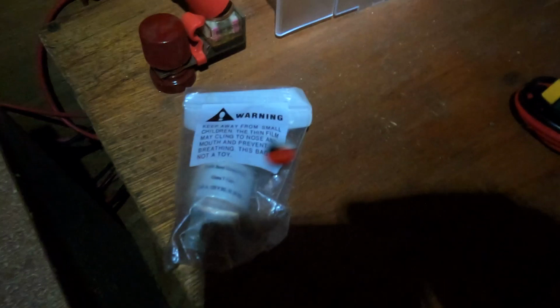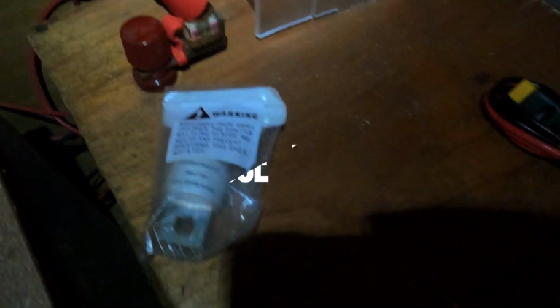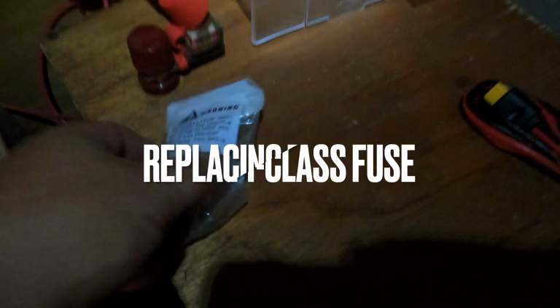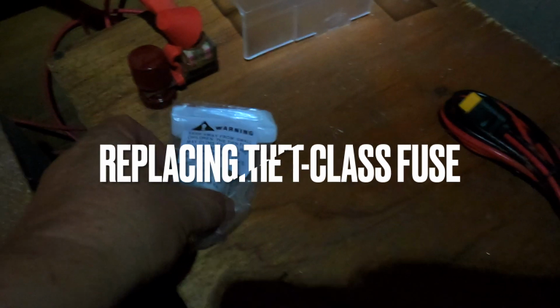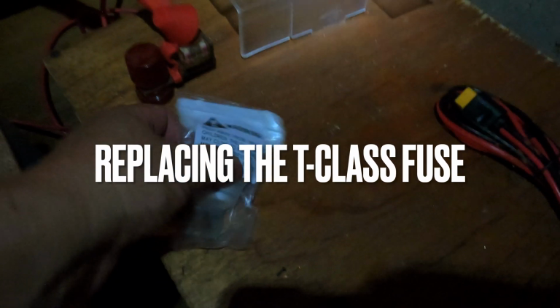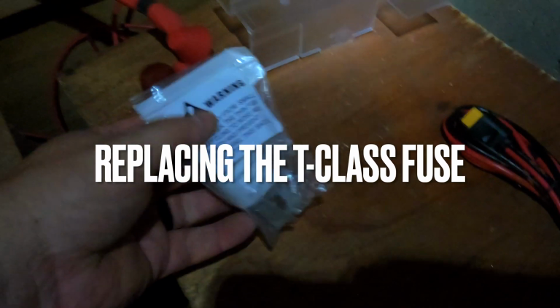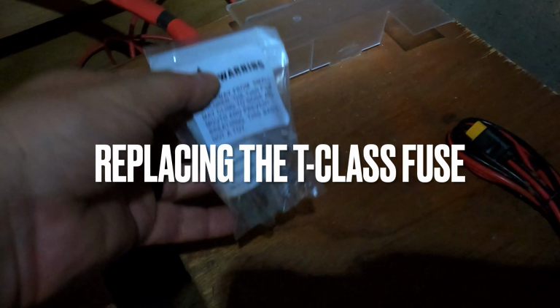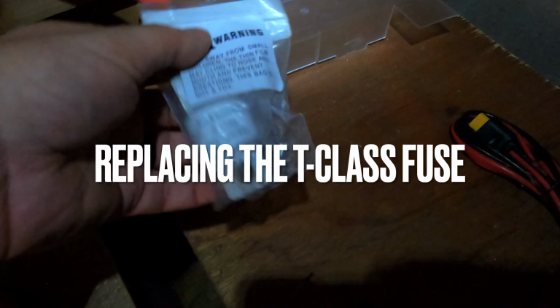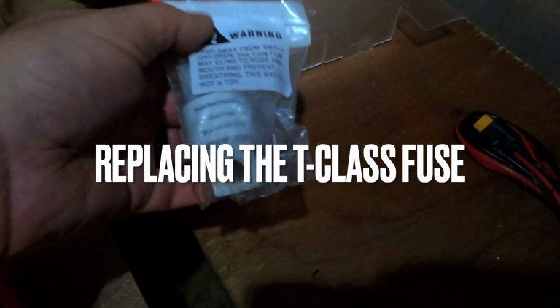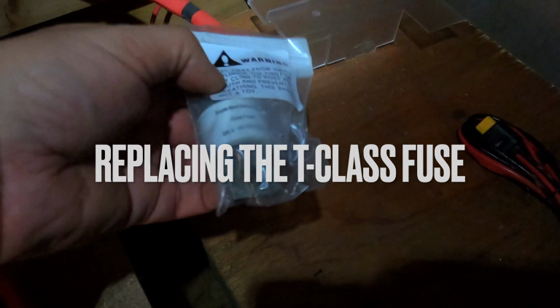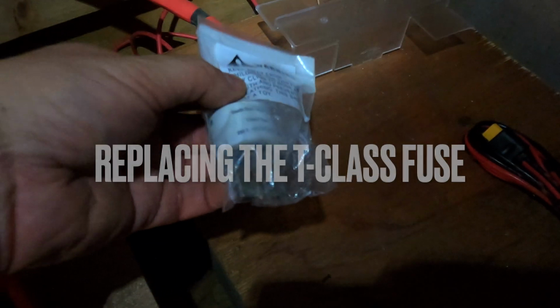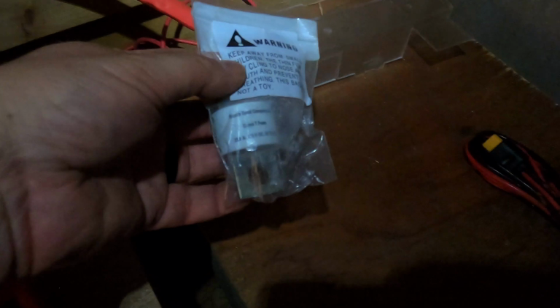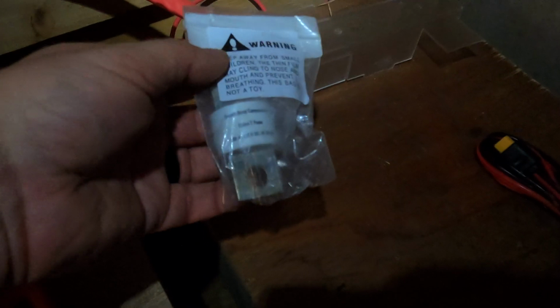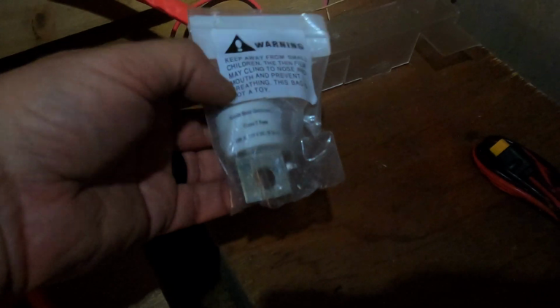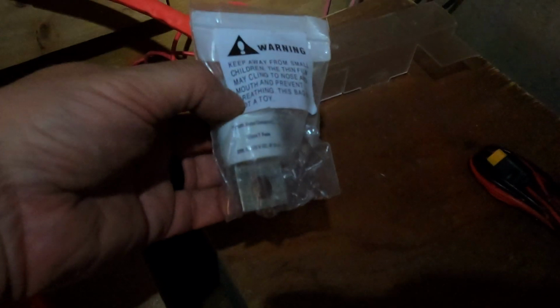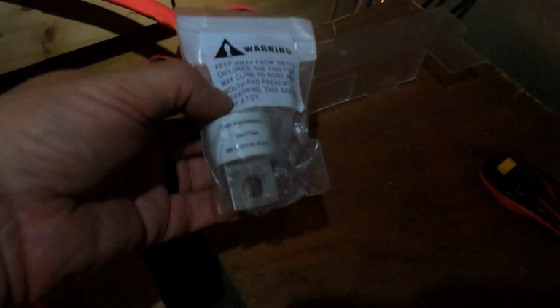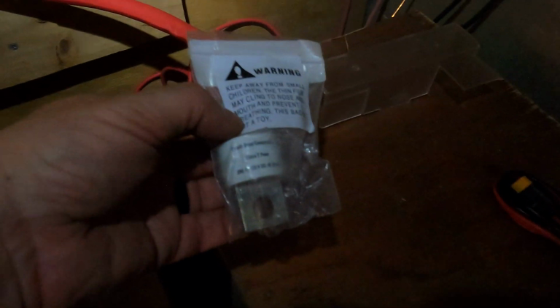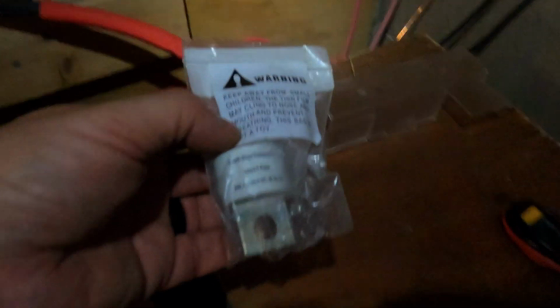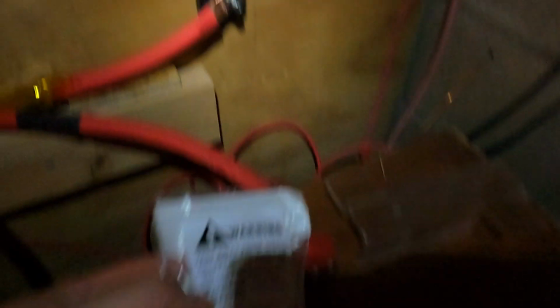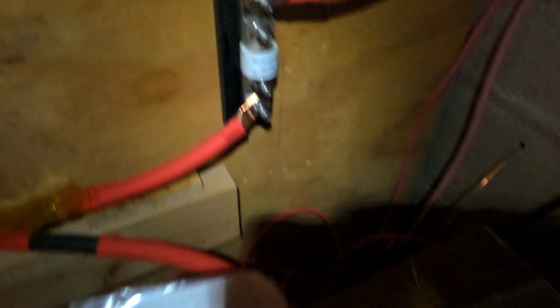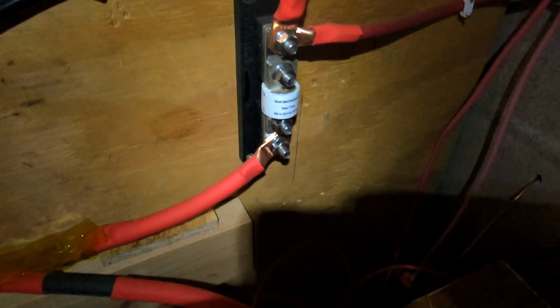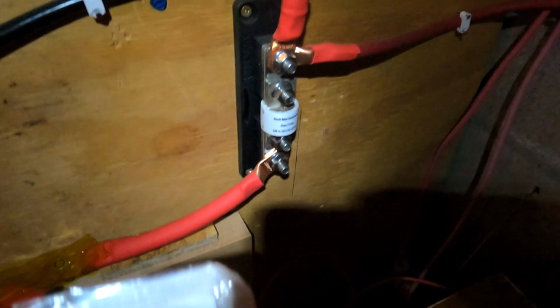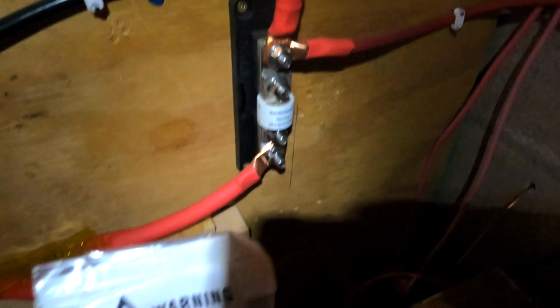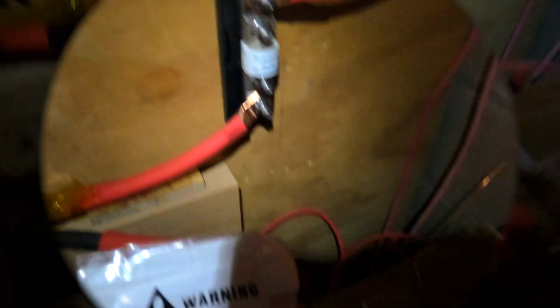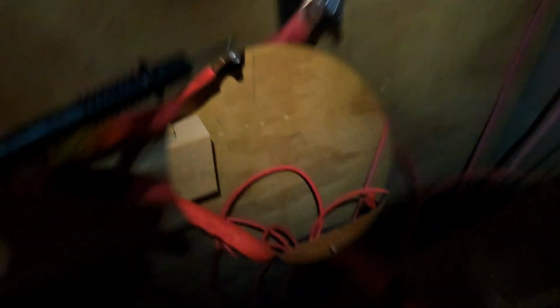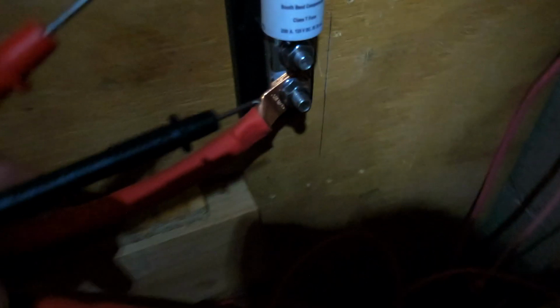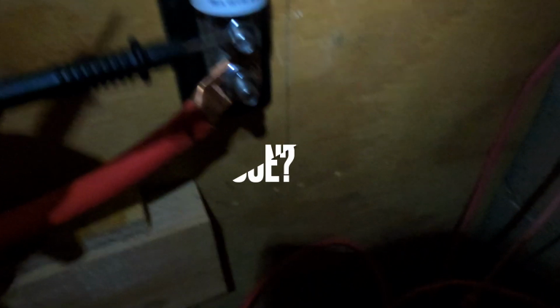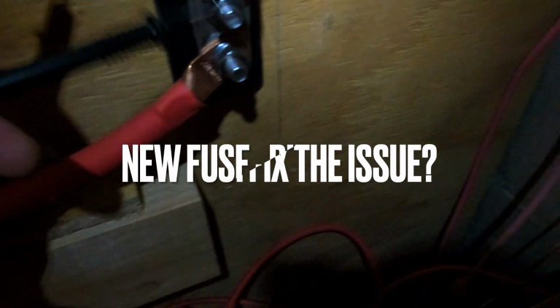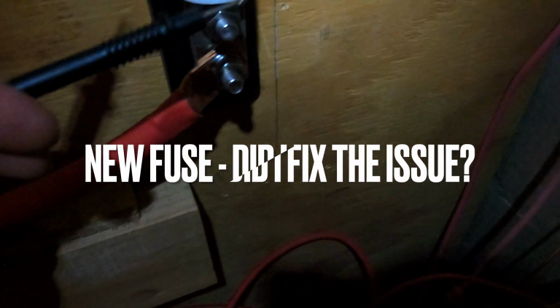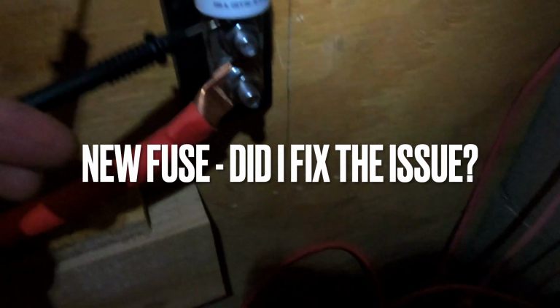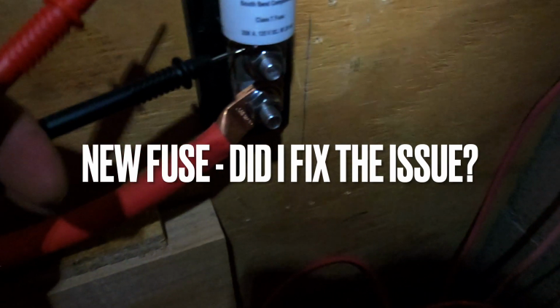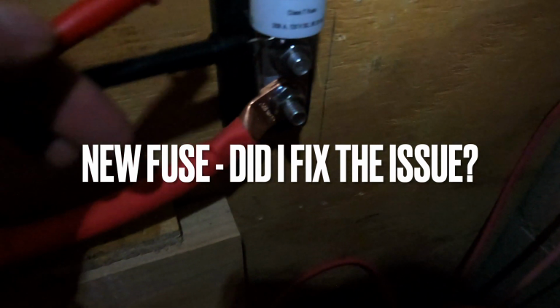Here's my new fuse. Fortunately I have a backup — sometimes it's going to be hard to find, so it's good to have a backup on hand. I'm just going to unbolt and replace it. All right, the new fuse is installed.